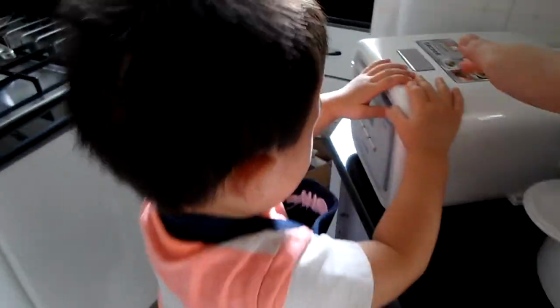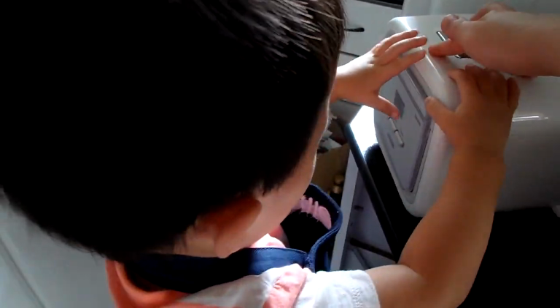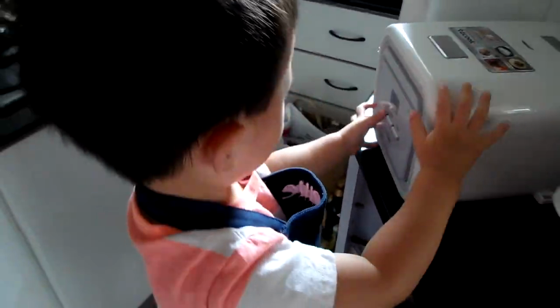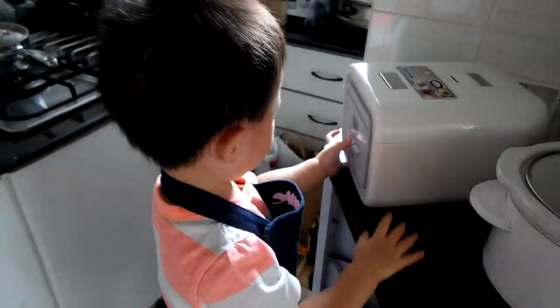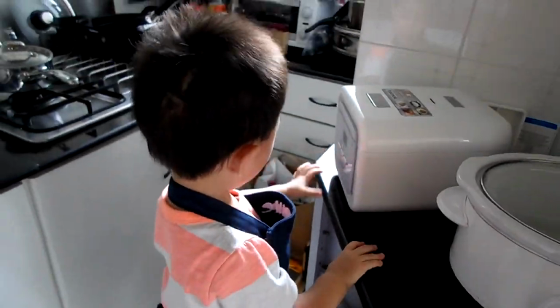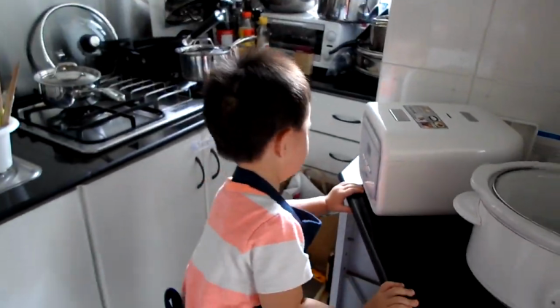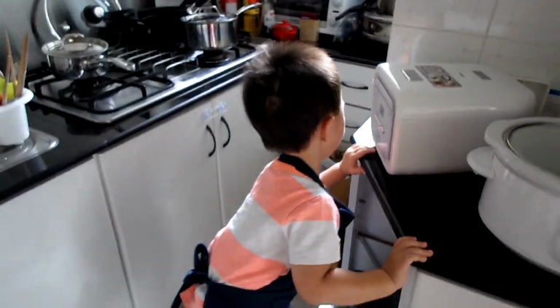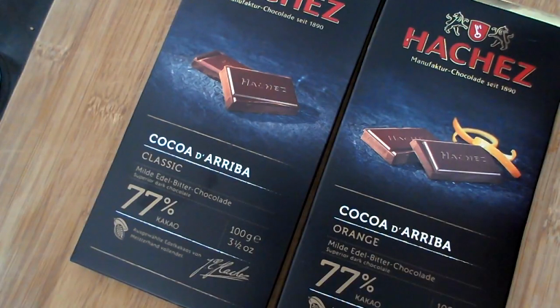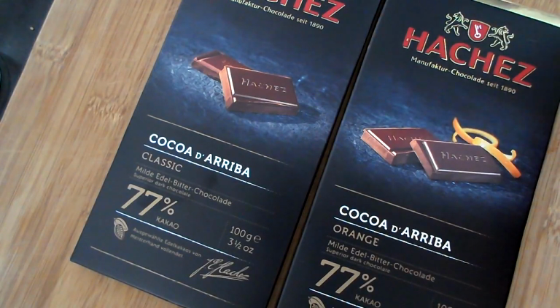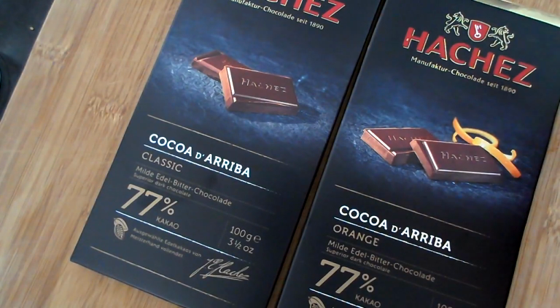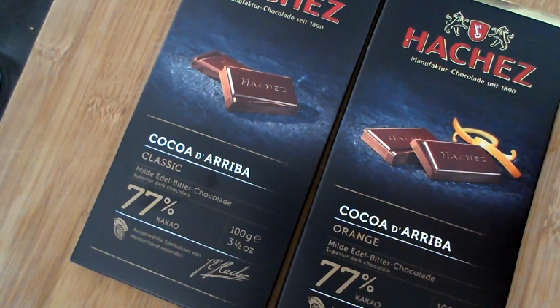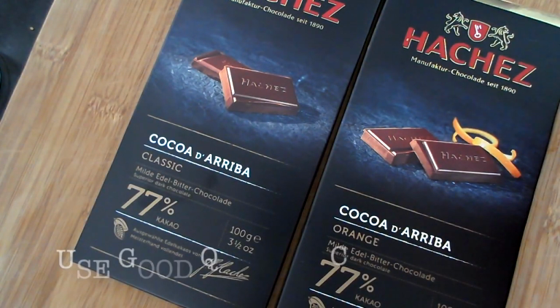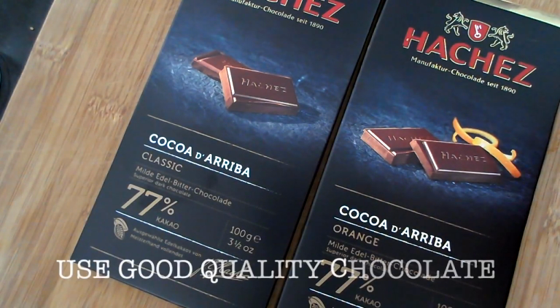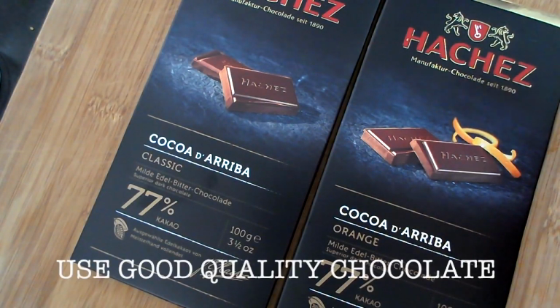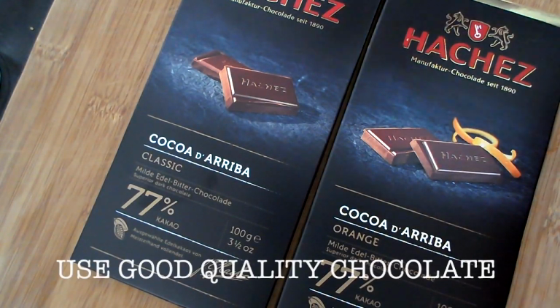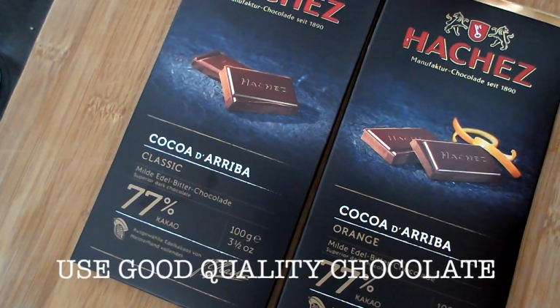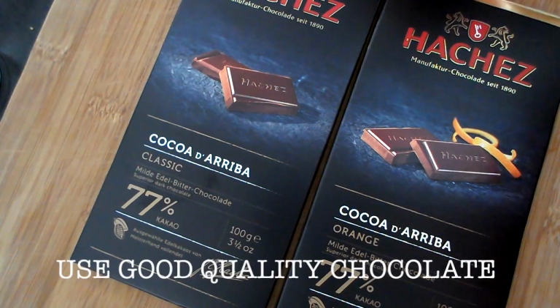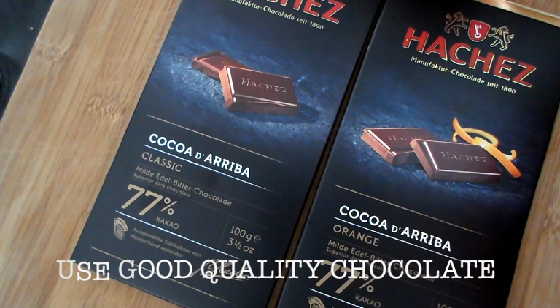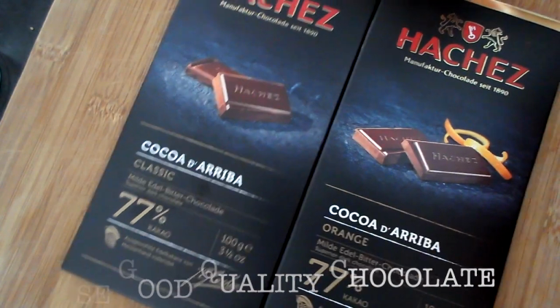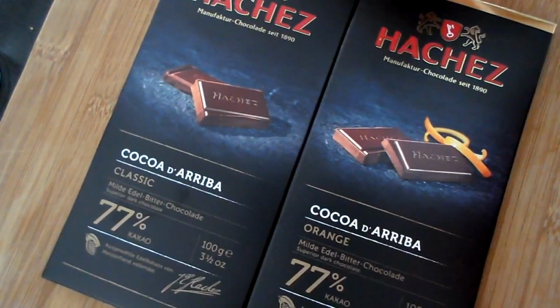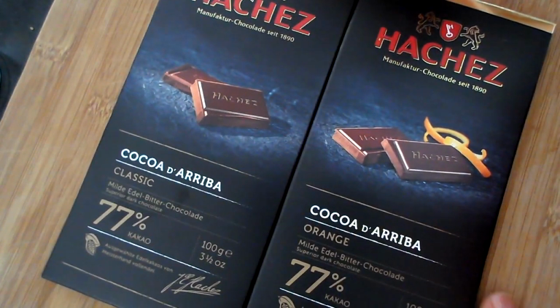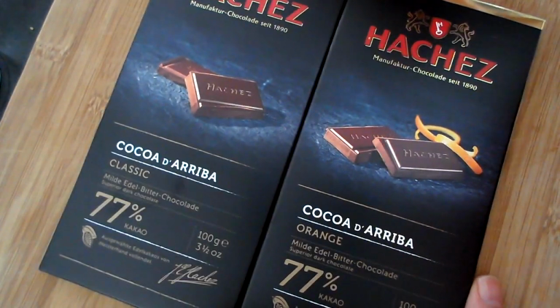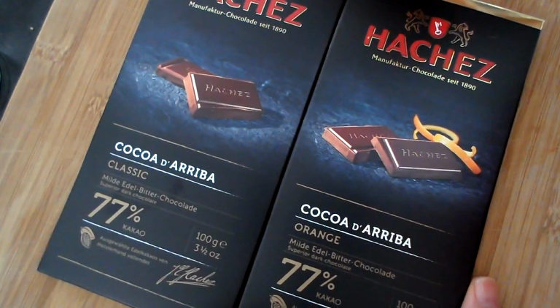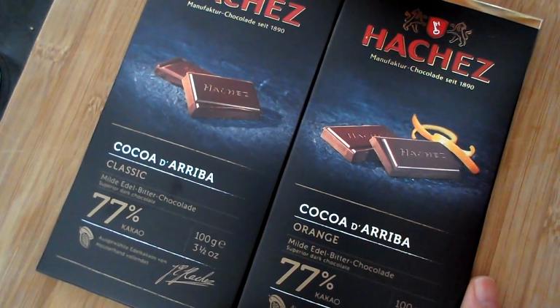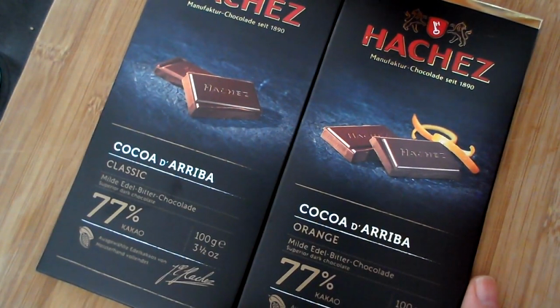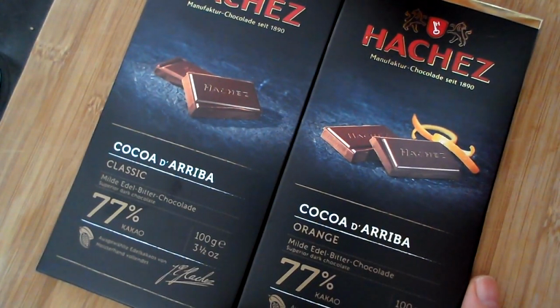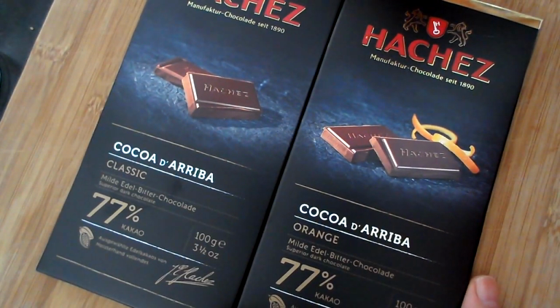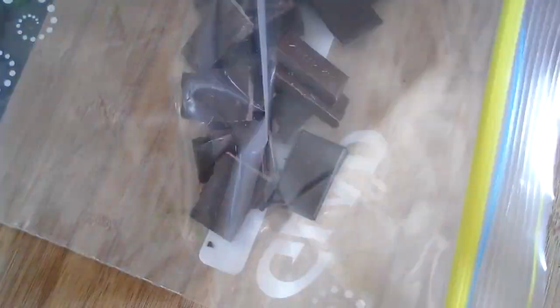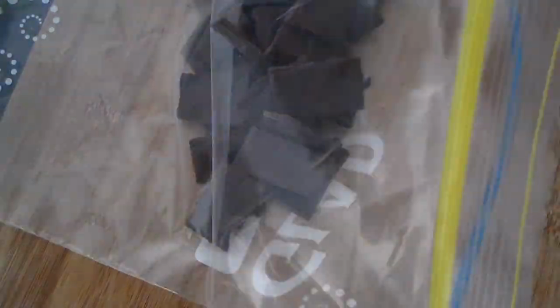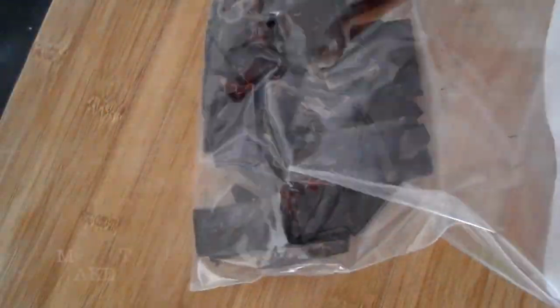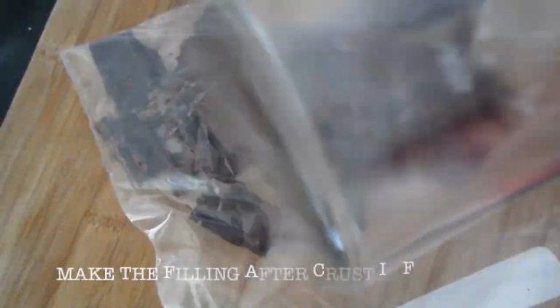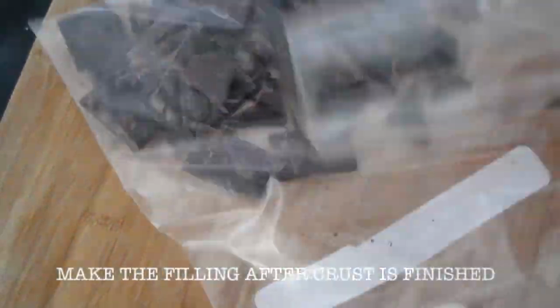Make the filling after the crust is done cooking. I use these chocolate bars for my recipe — I only needed a bar and a half. Crush the chocolates in a bag with your rolling pin until they are in smaller pieces. The smaller the pieces are, the easier they will melt.